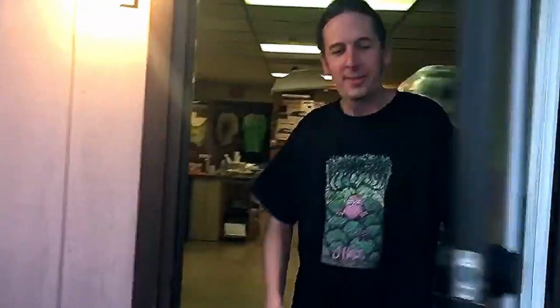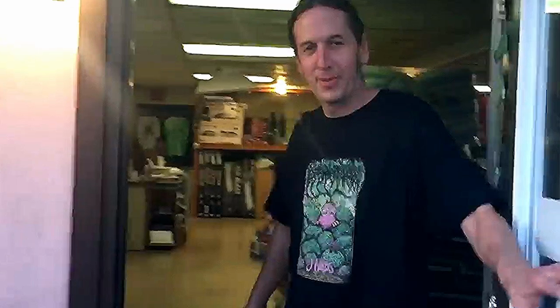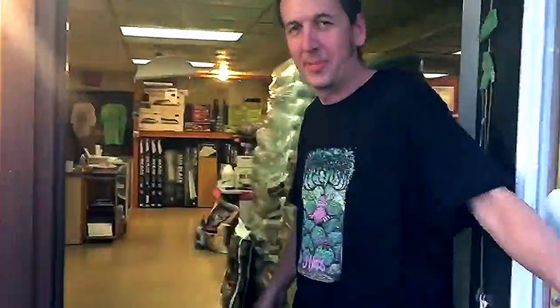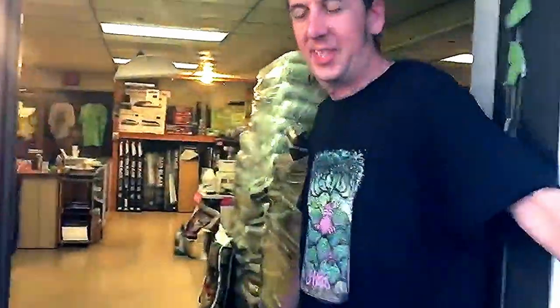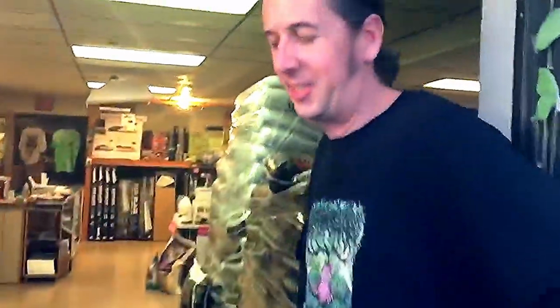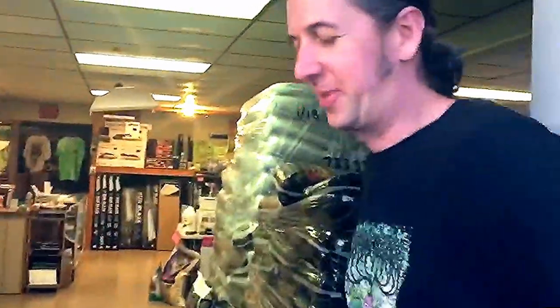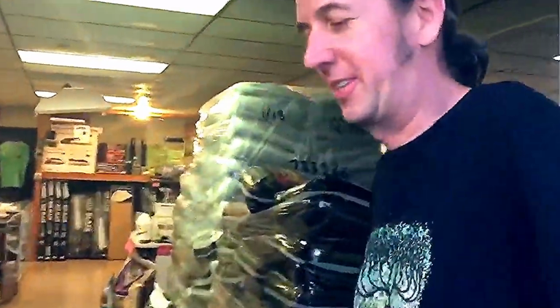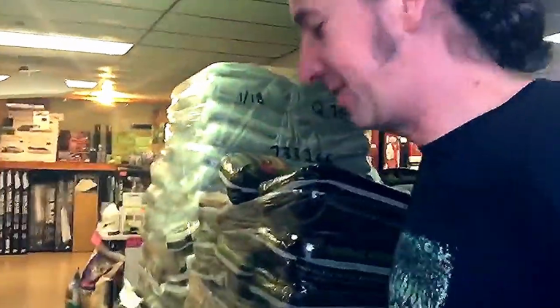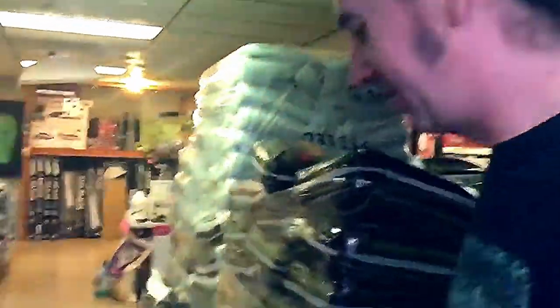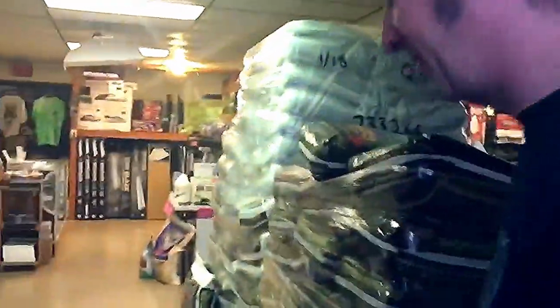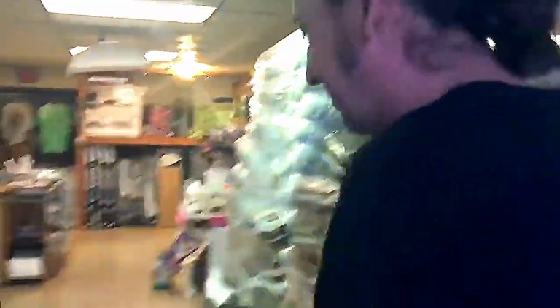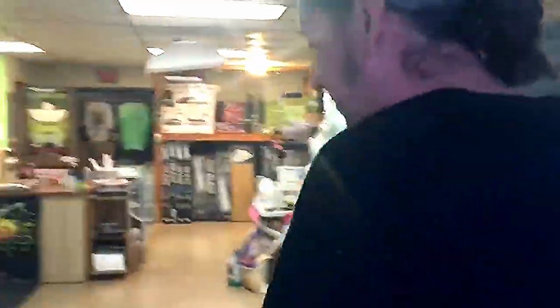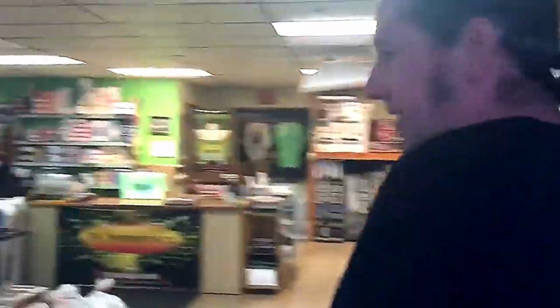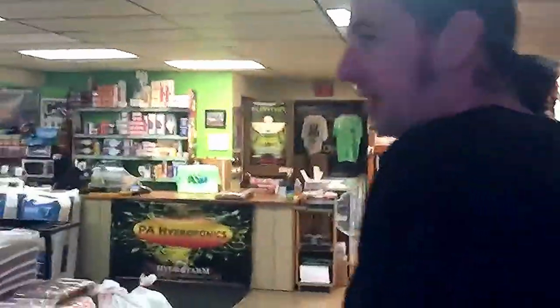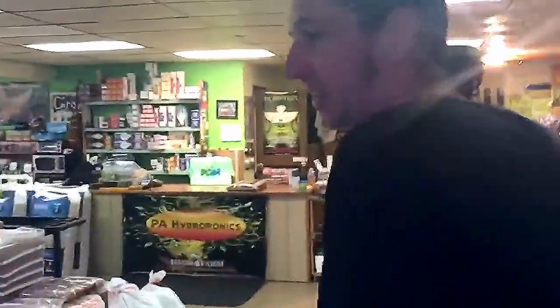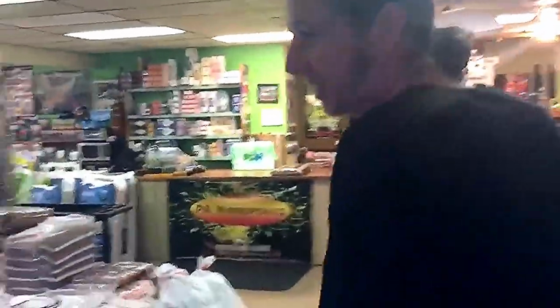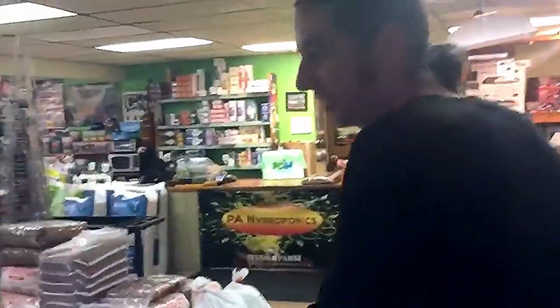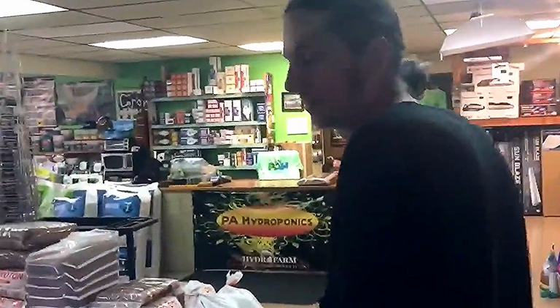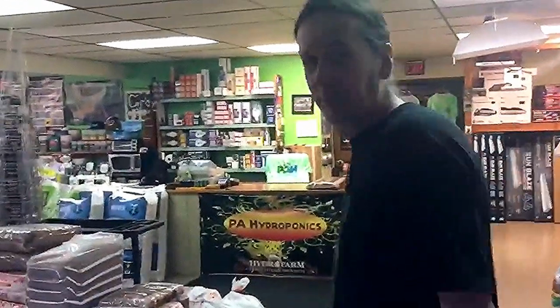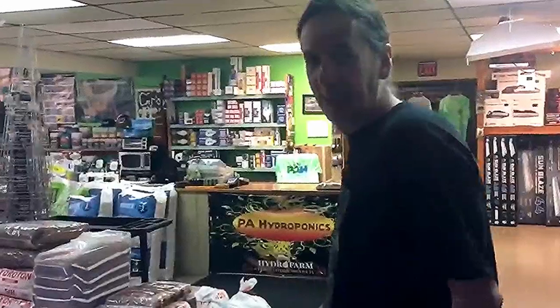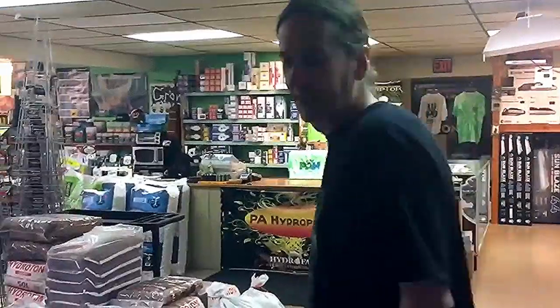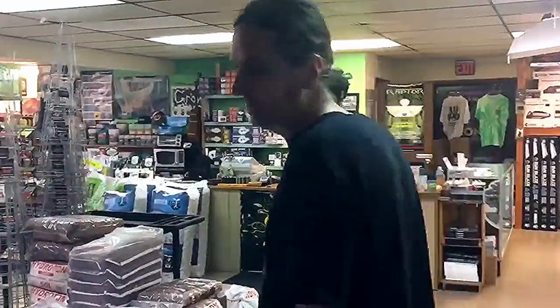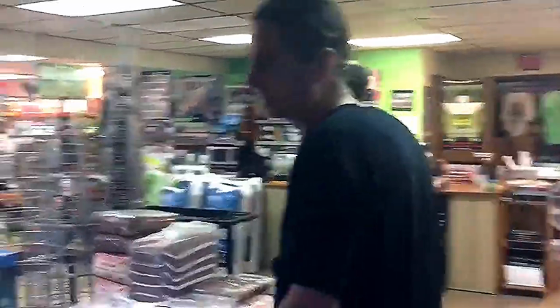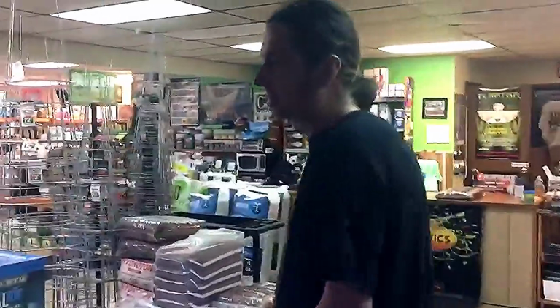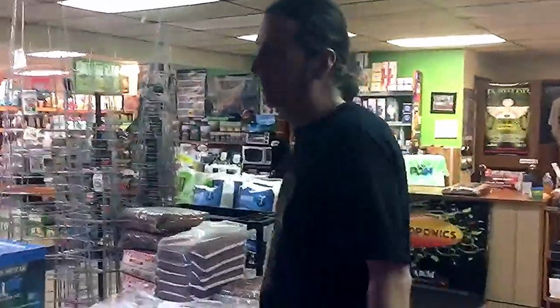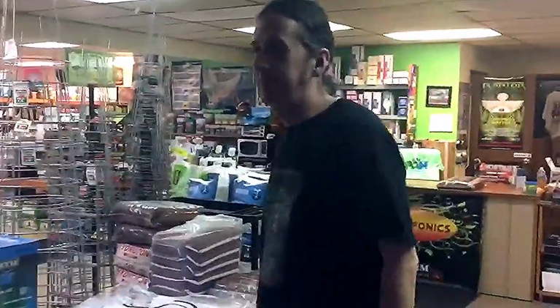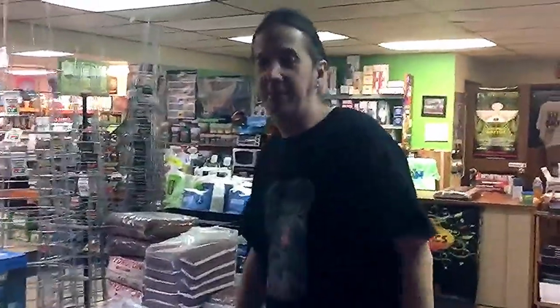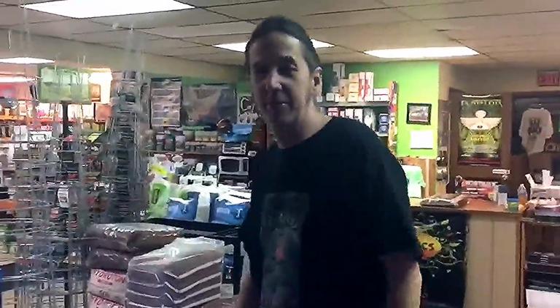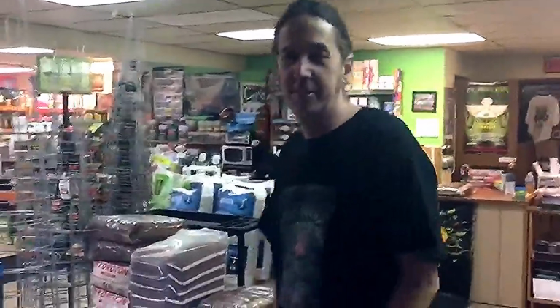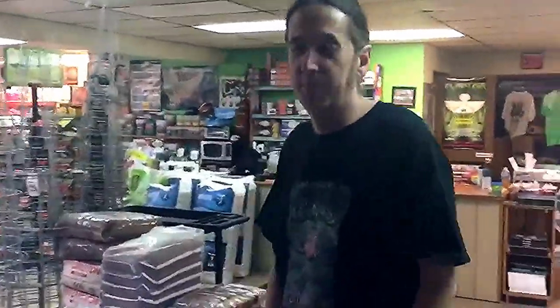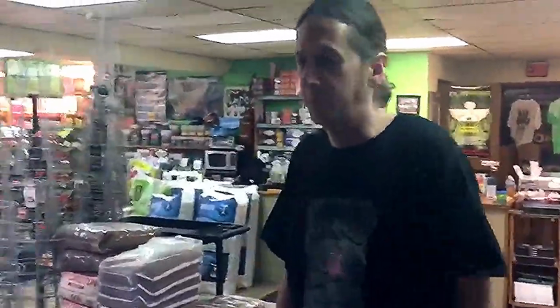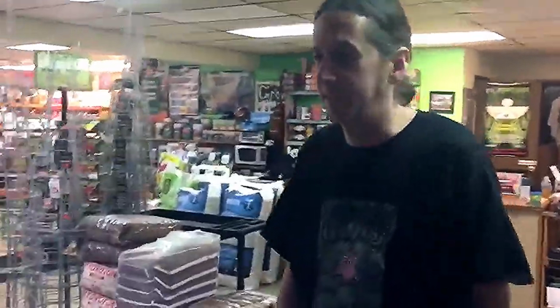Hello, welcome to PA Hydroponics. I am Gary, I'm the owner of PA Hydroponics. Today we're going to be building a simple bubble bucket.